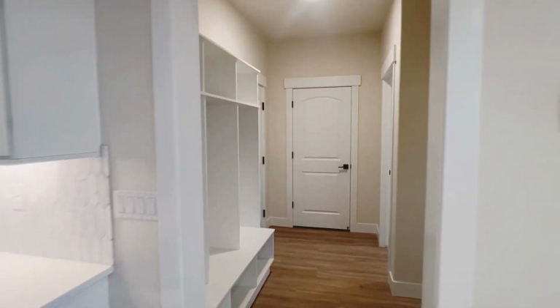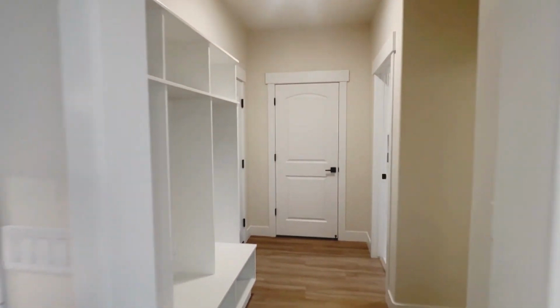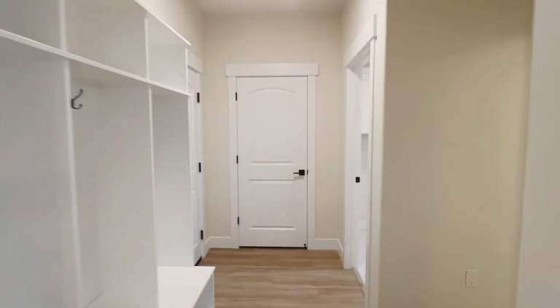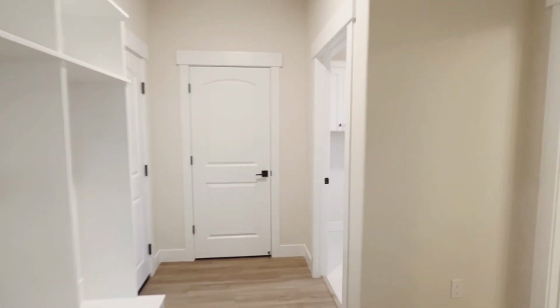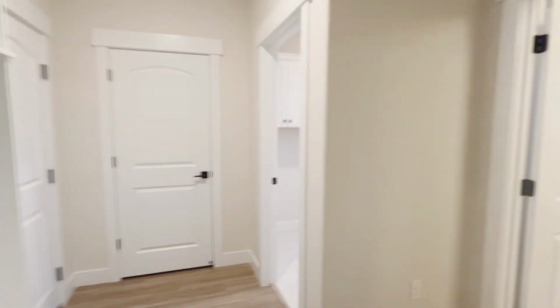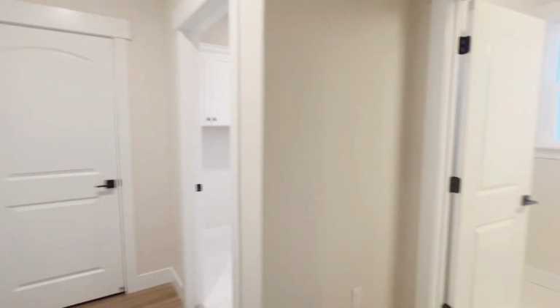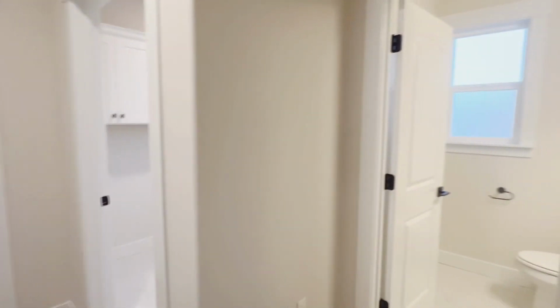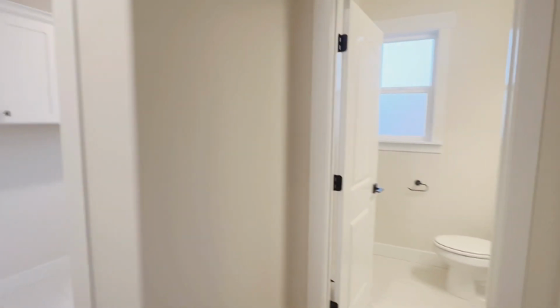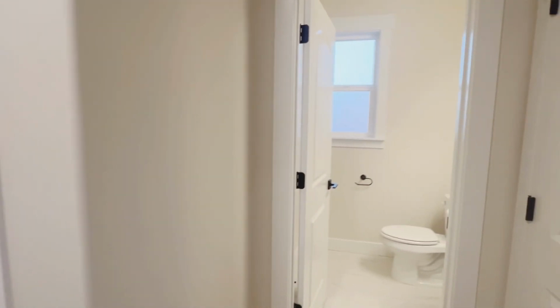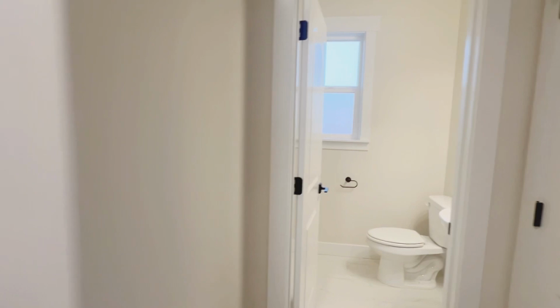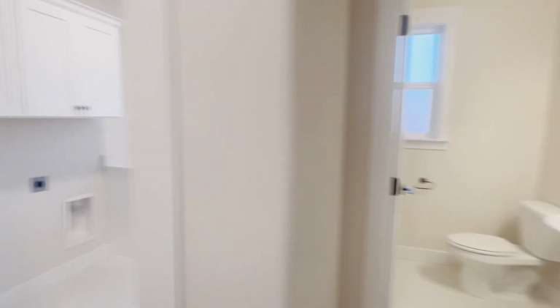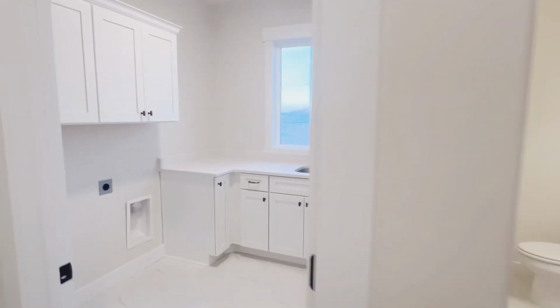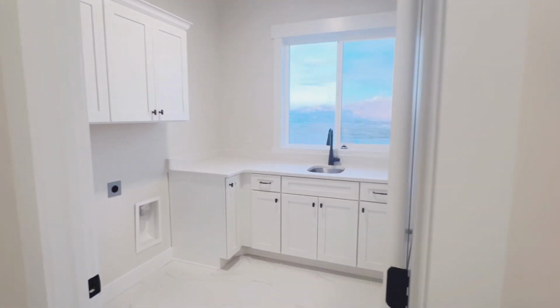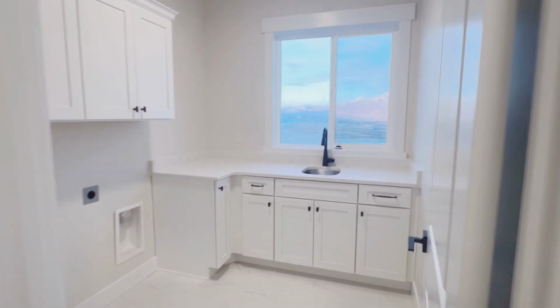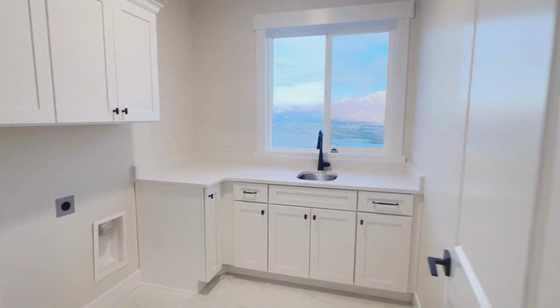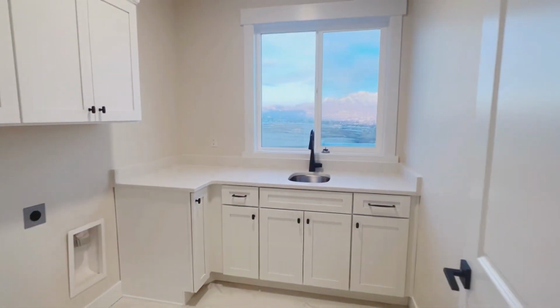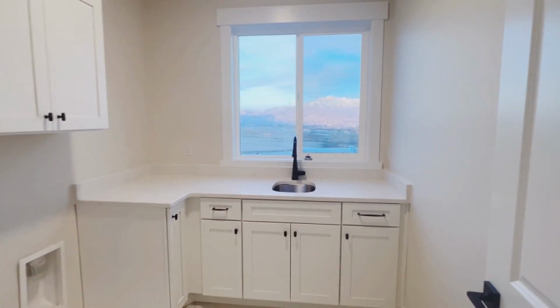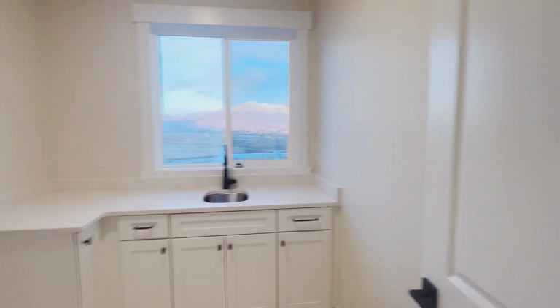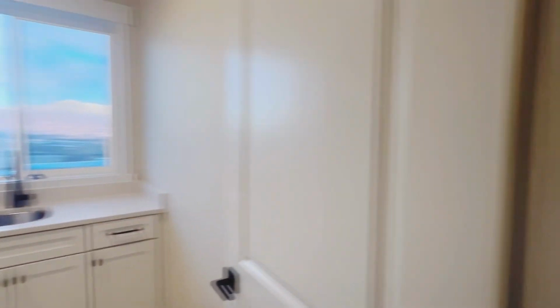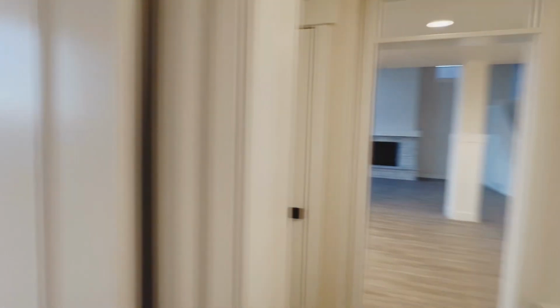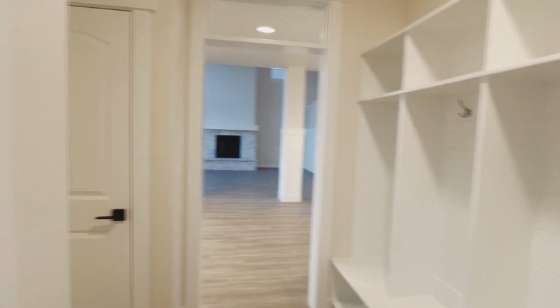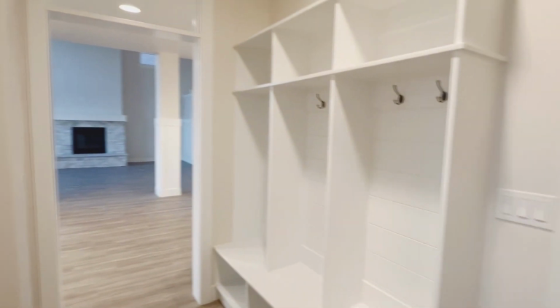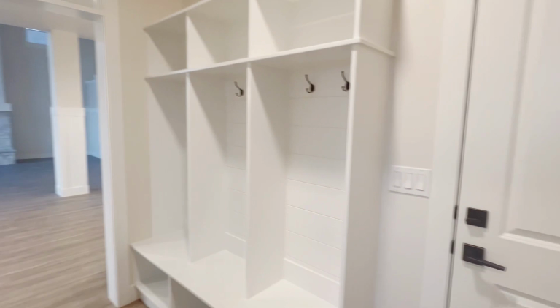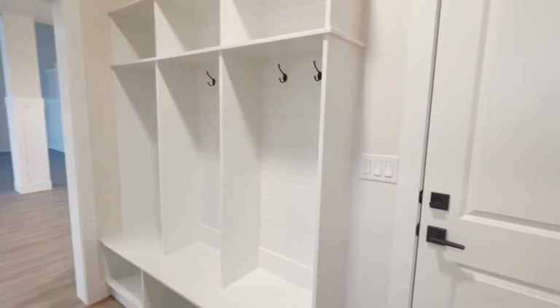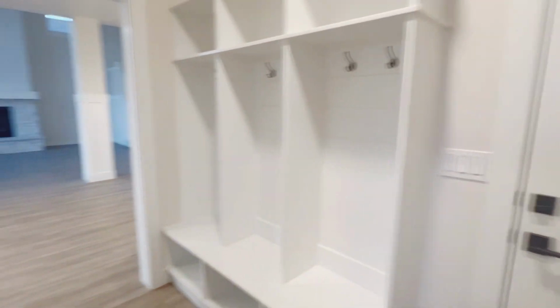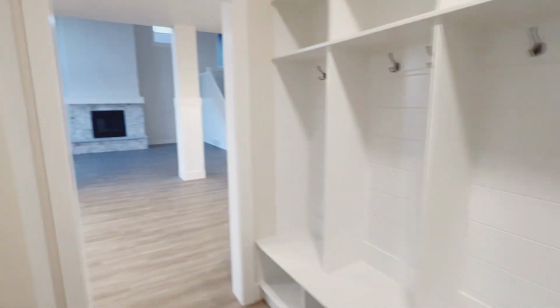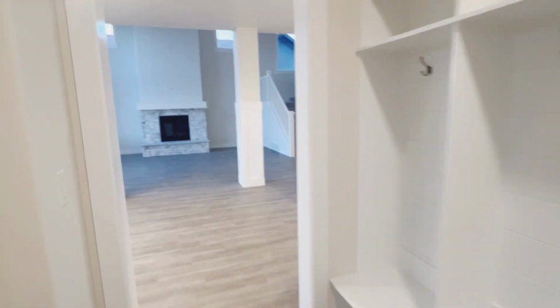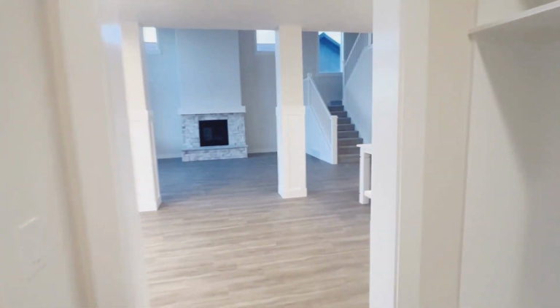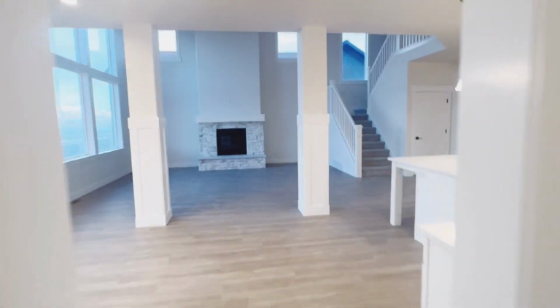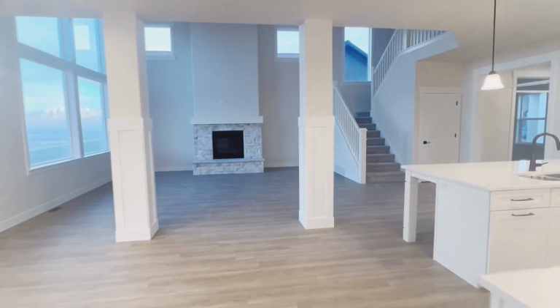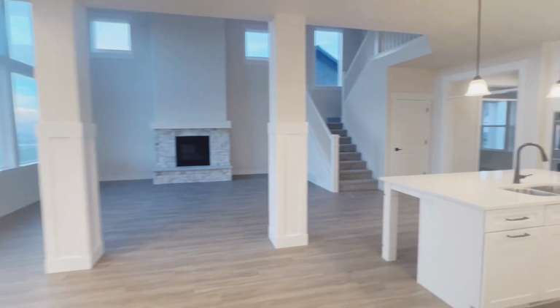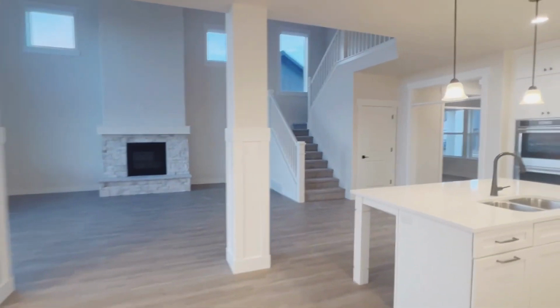Walking over here, you've got a mudroom and a bathroom and also your laundry room. It's very easily accessed and convenient for when you're coming in from the garage door. Lots of hooks and cubbies for all your belongings for when you come inside.